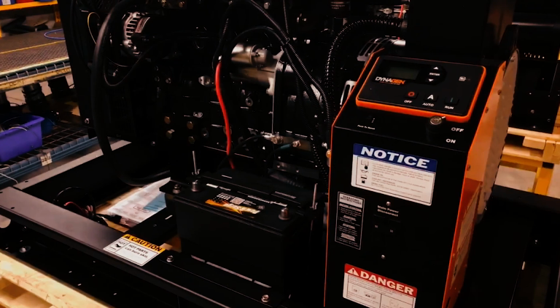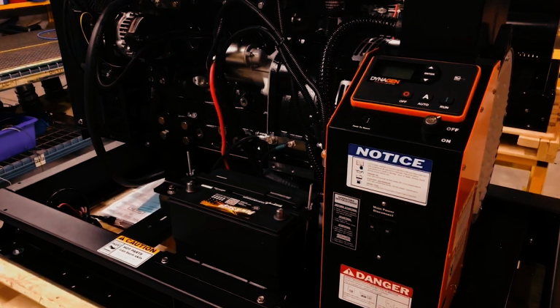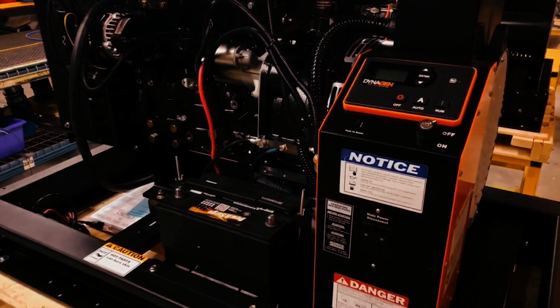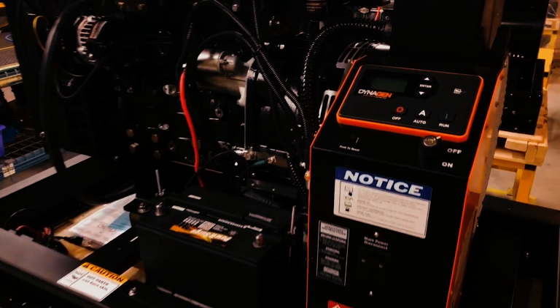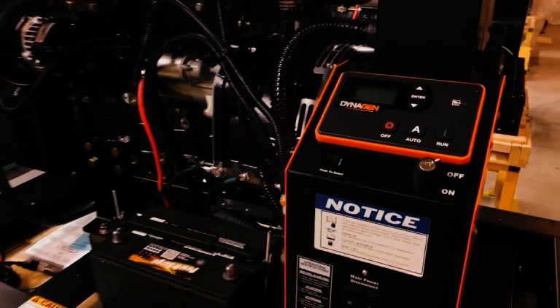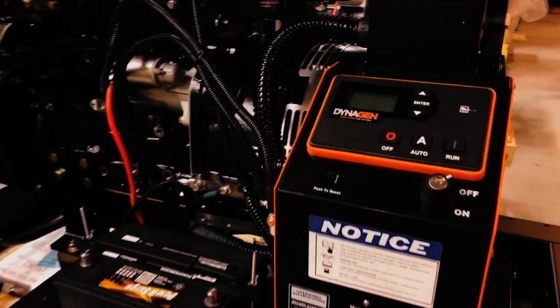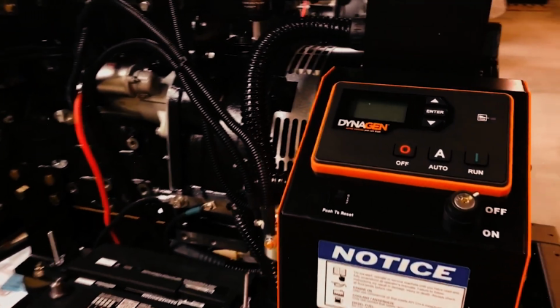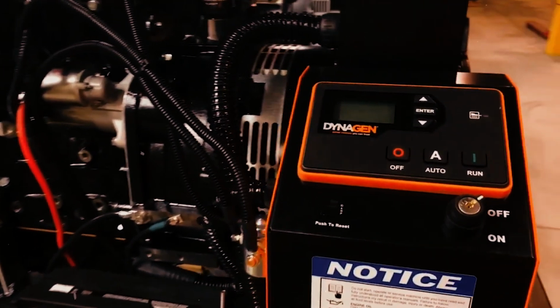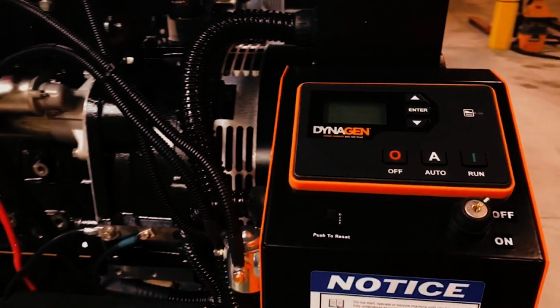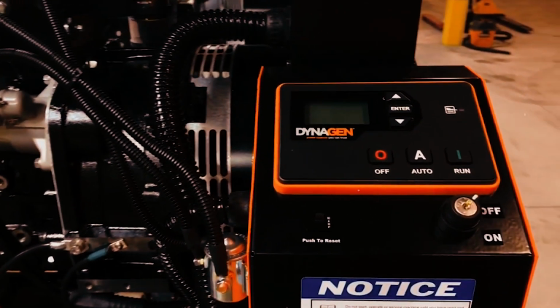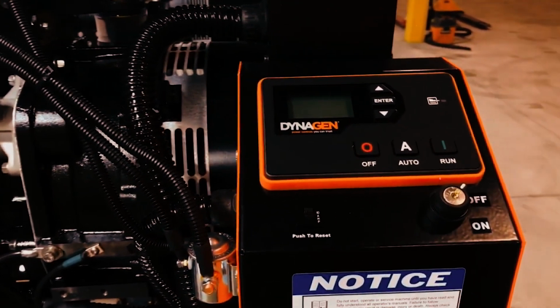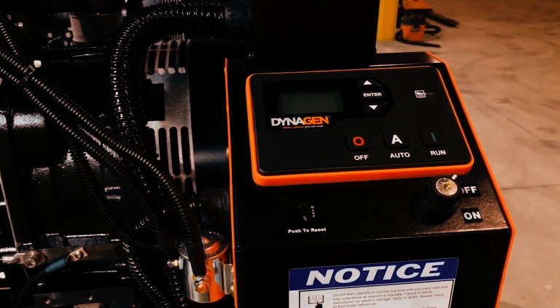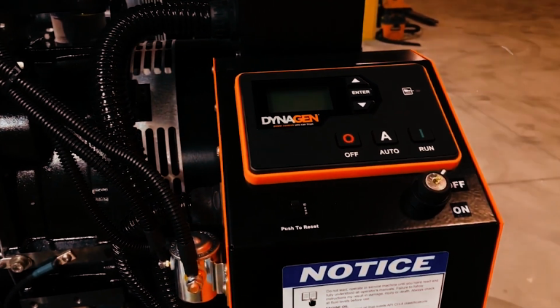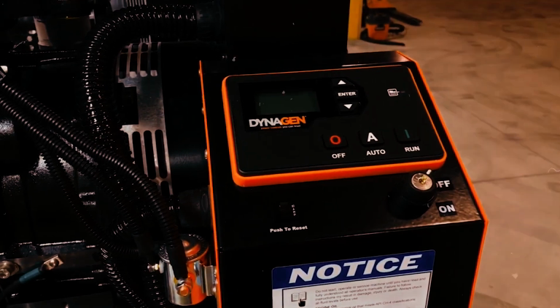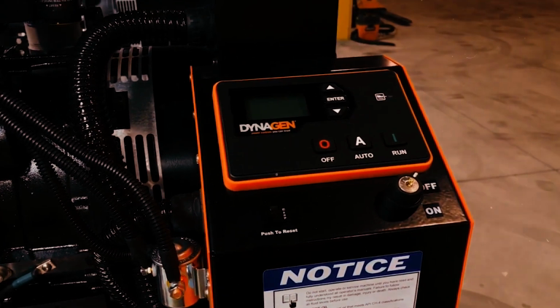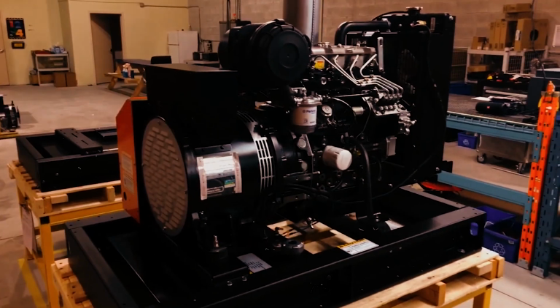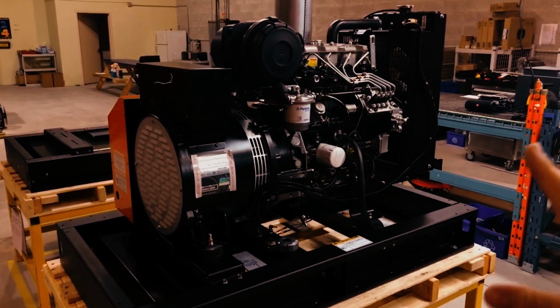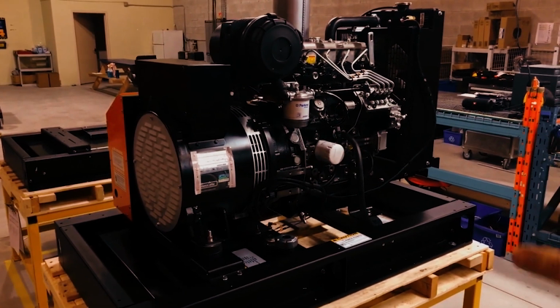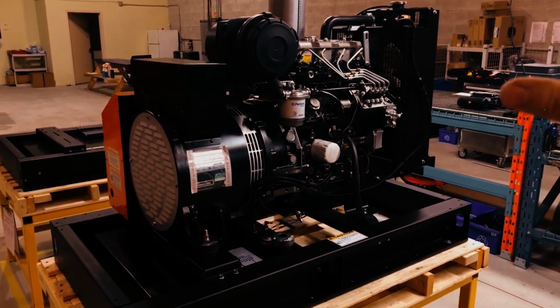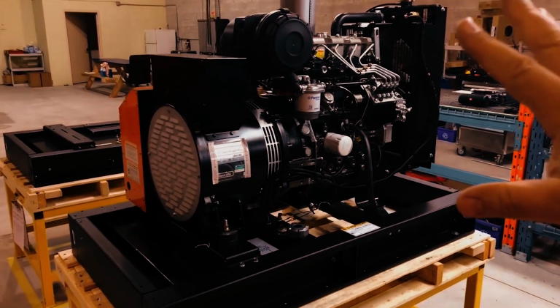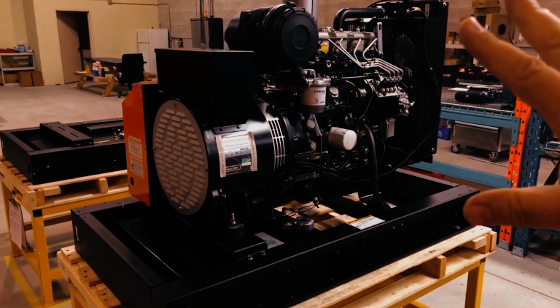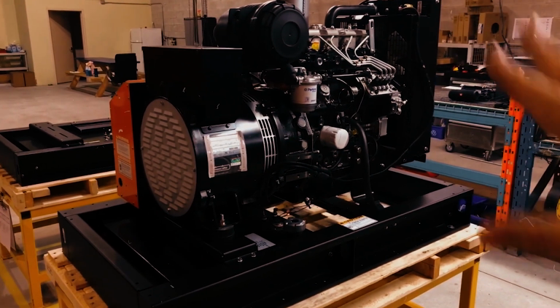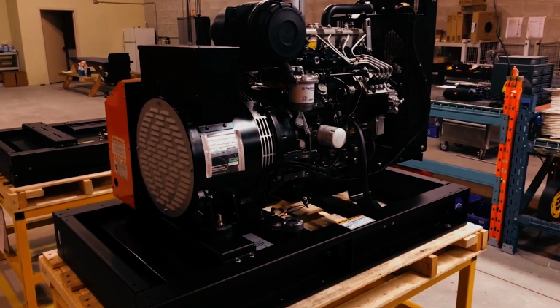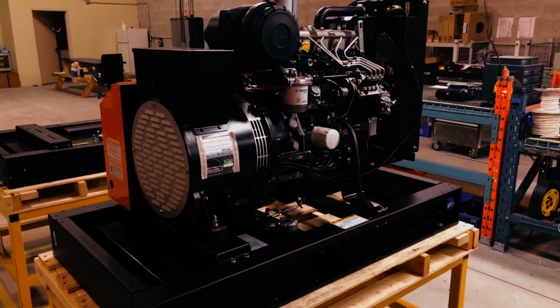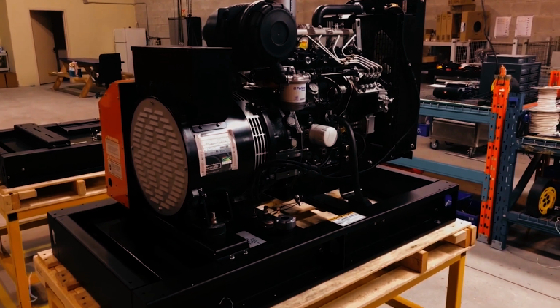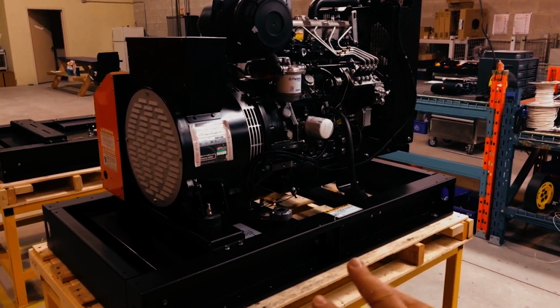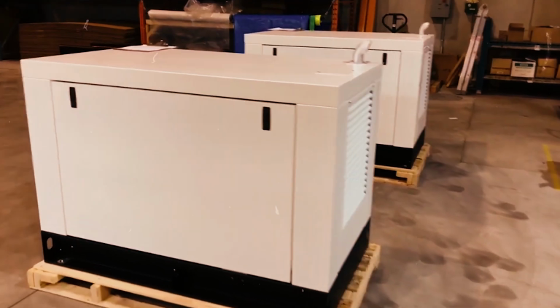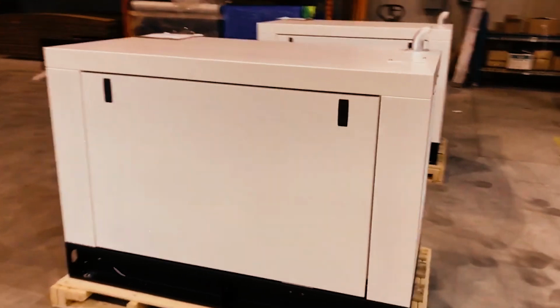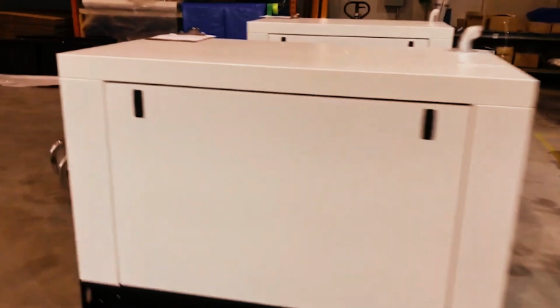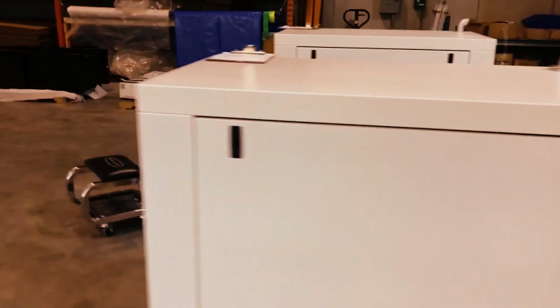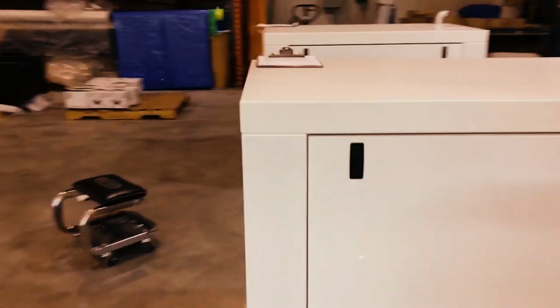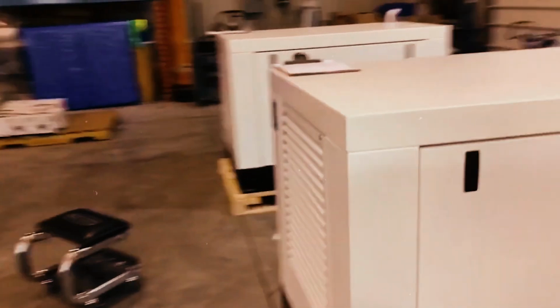By combining these technologies, silent diesel generators are able to operate with much less sound than traditional models. The design prioritizes reducing the engine's noise without compromising on power output, making them suitable for environments where noise is a concern.